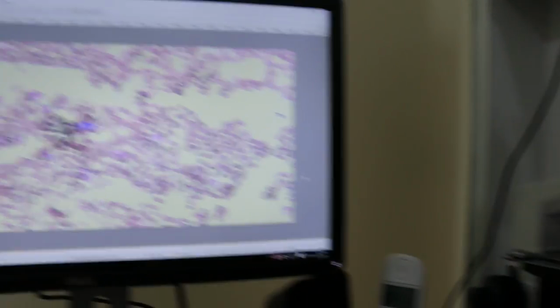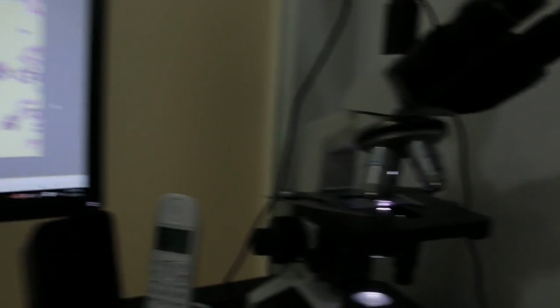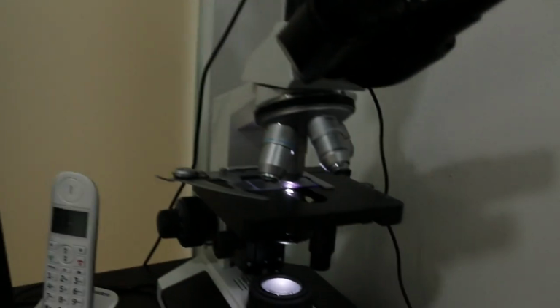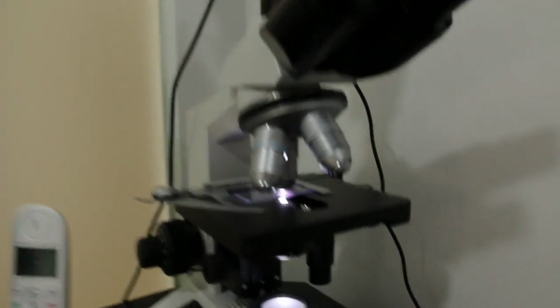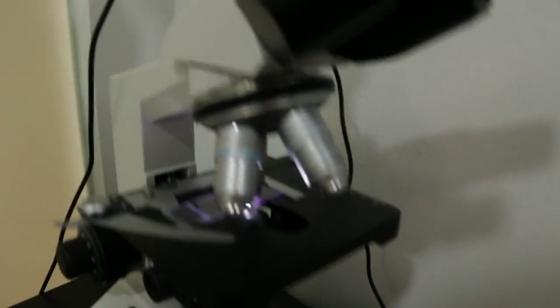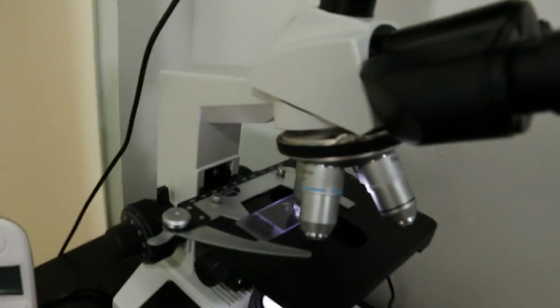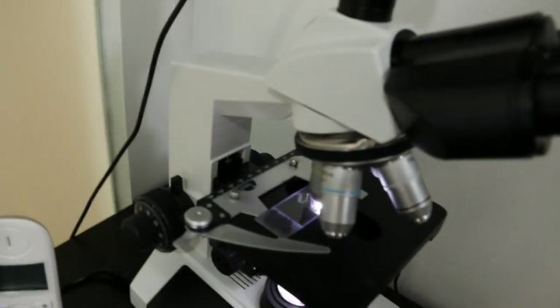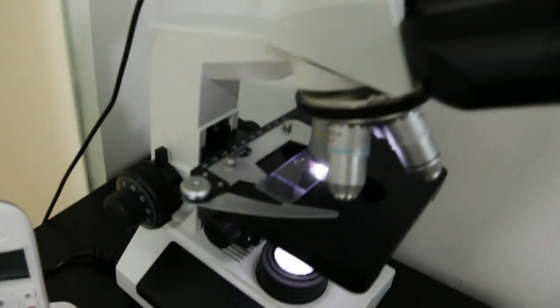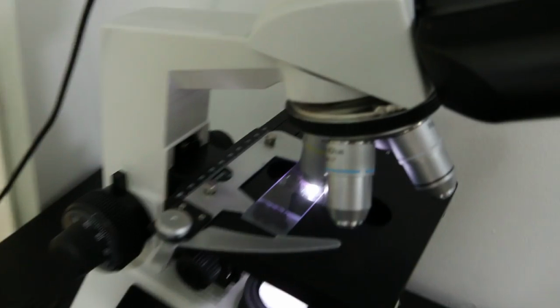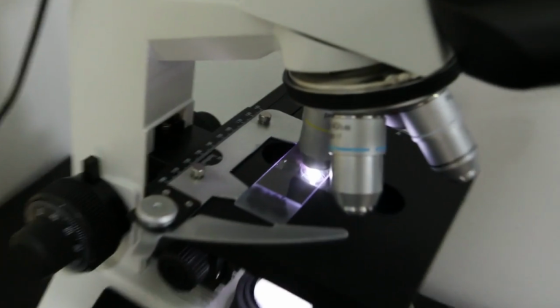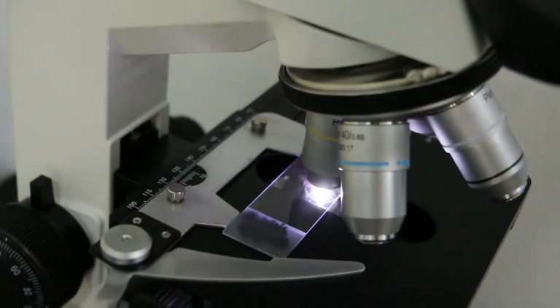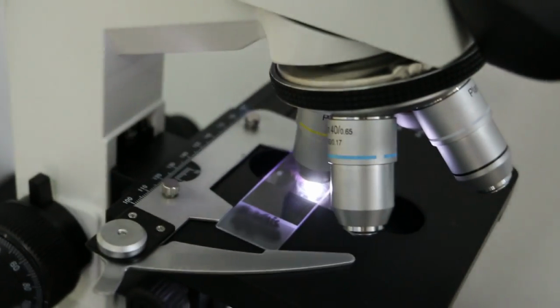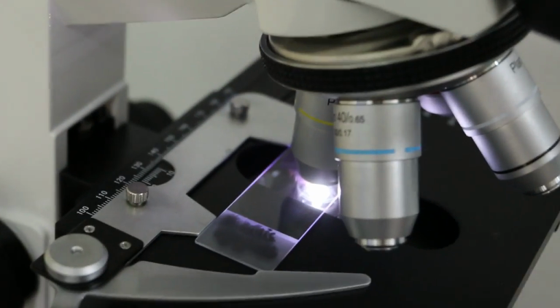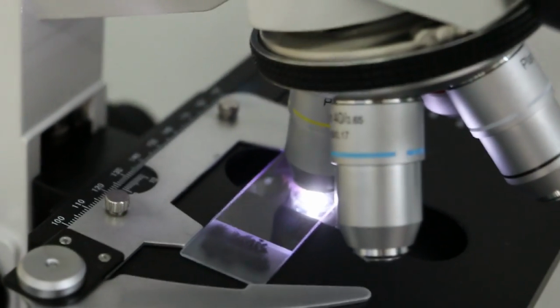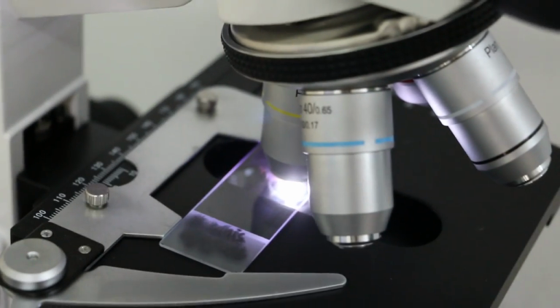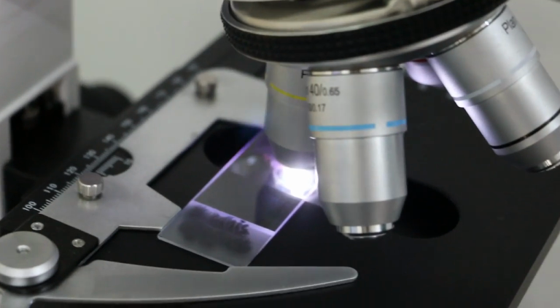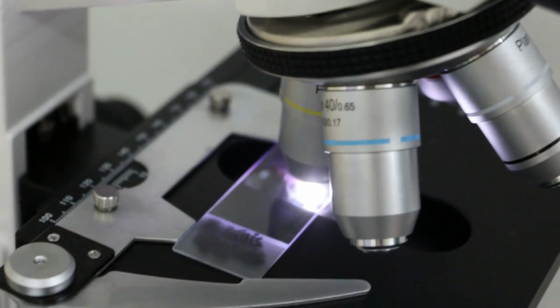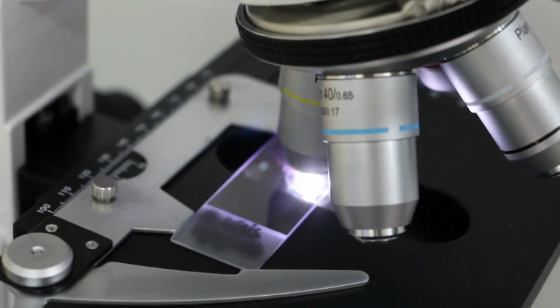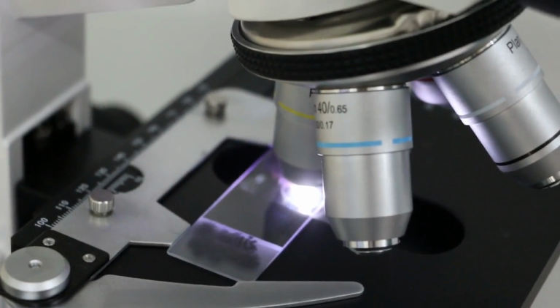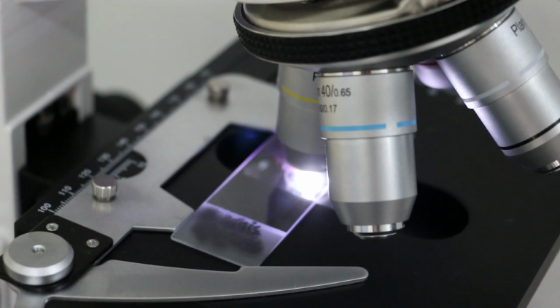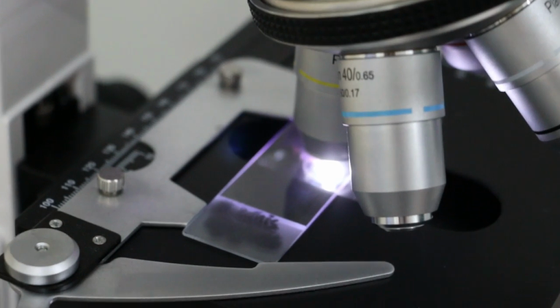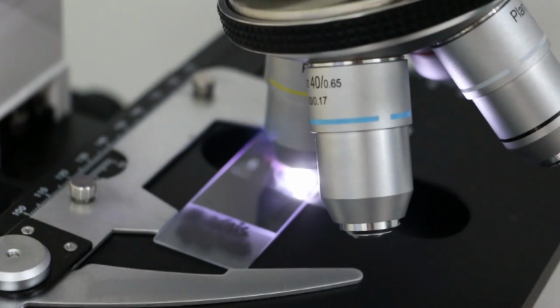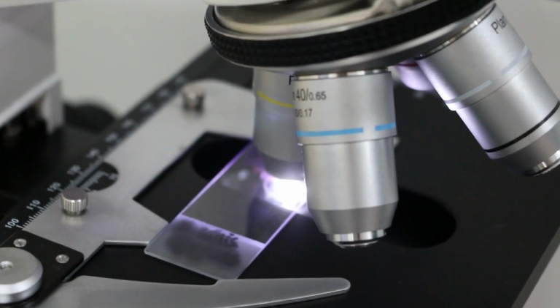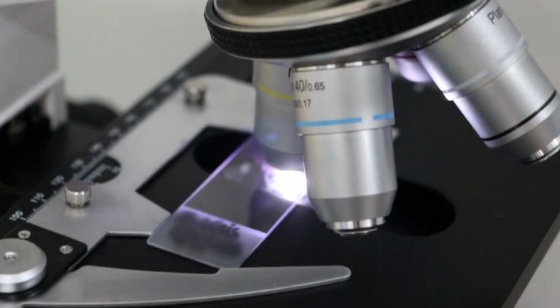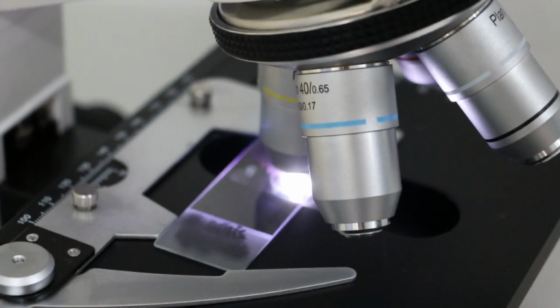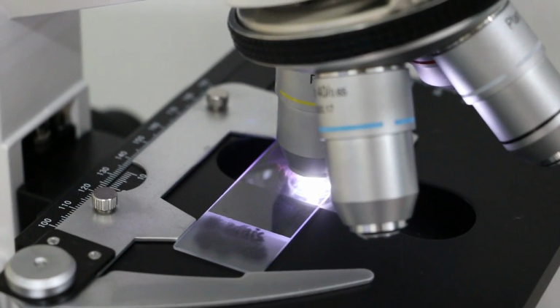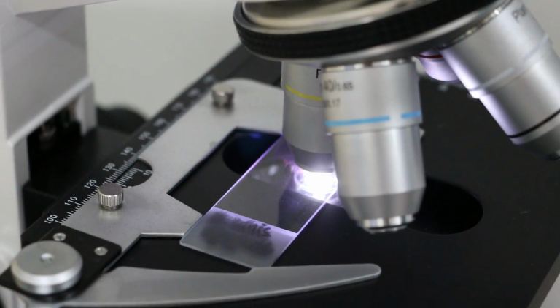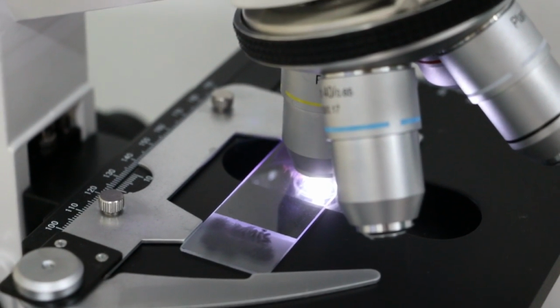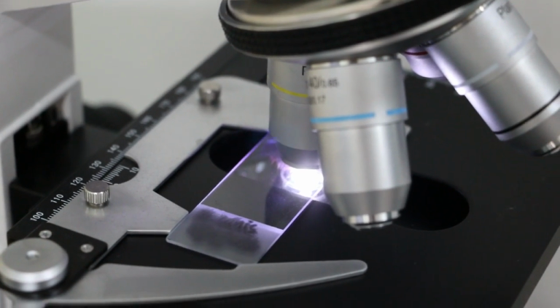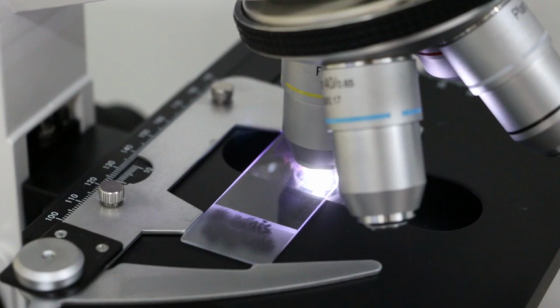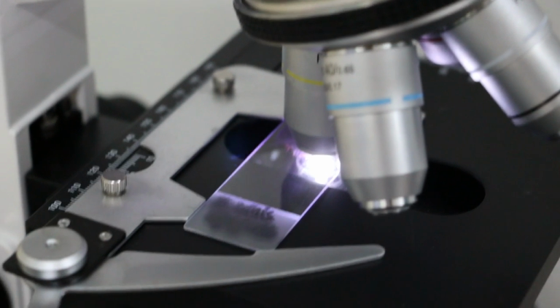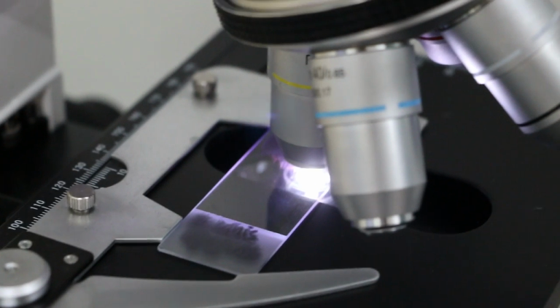The smear is done here, on this side. We take a peripheral blood smear of the poodle which has thrombocytopenia on April 8 and came to Queen's Vet.